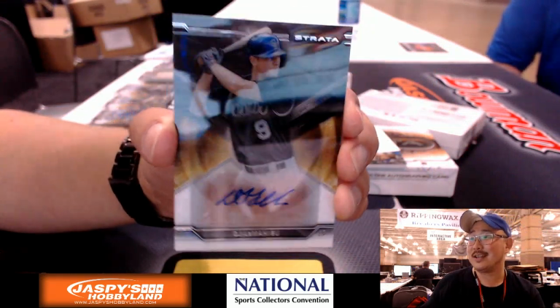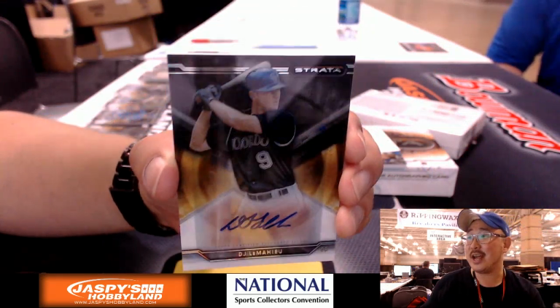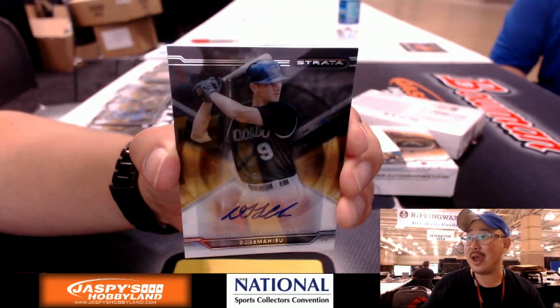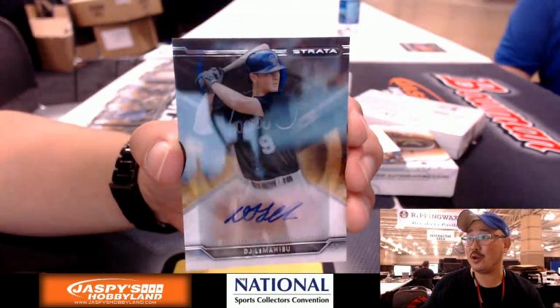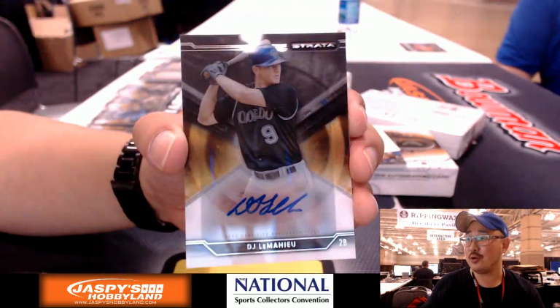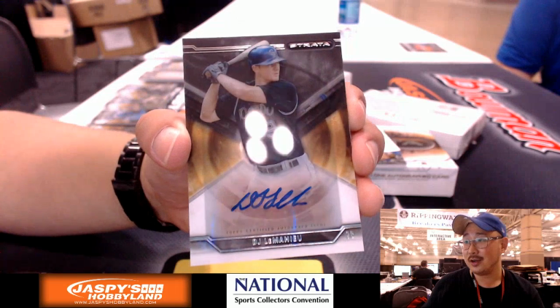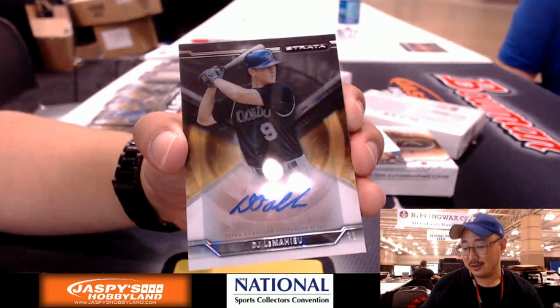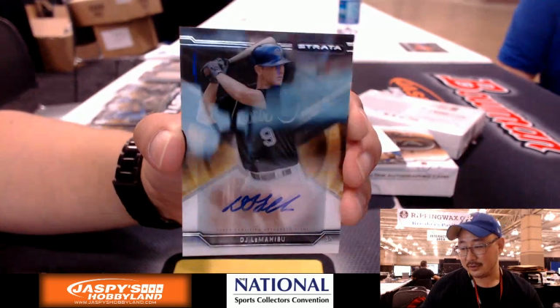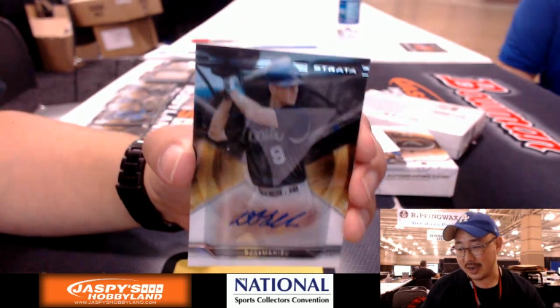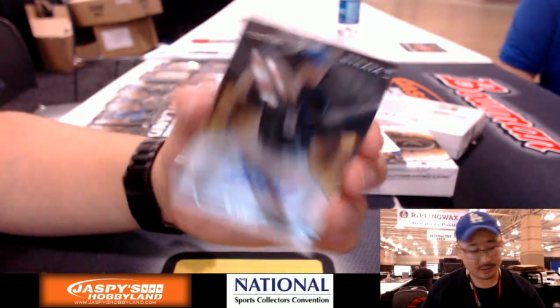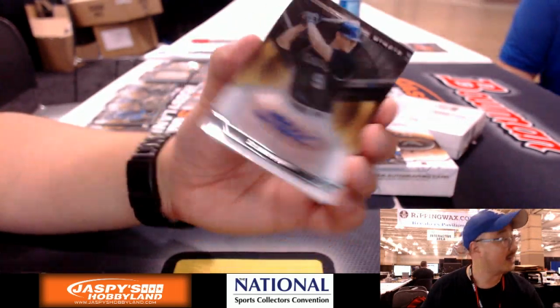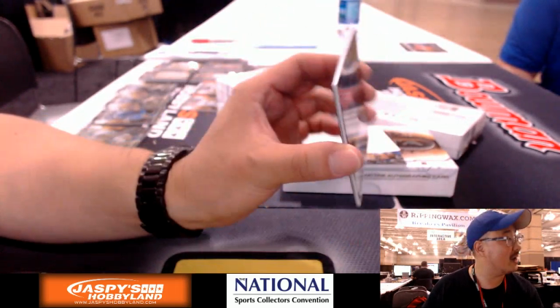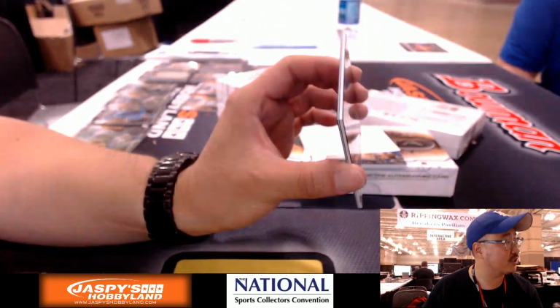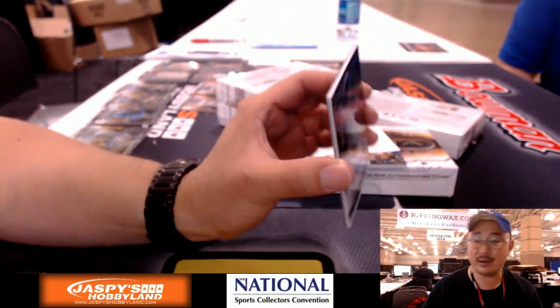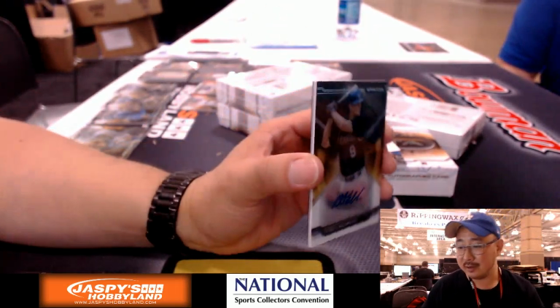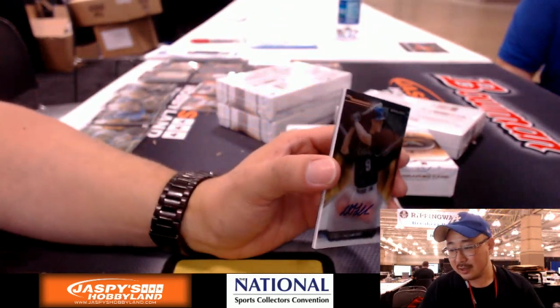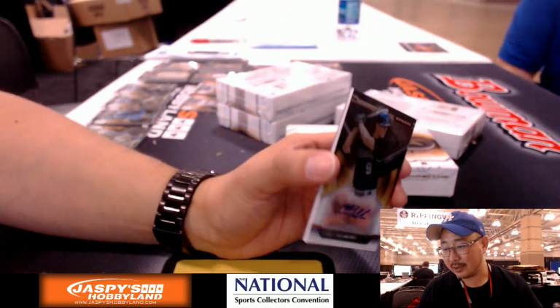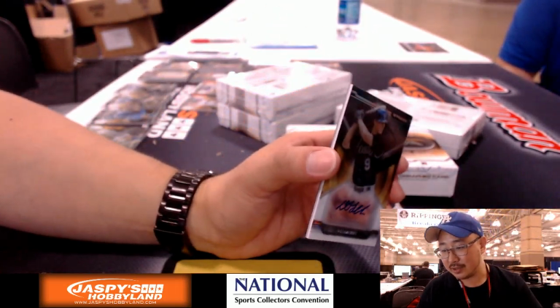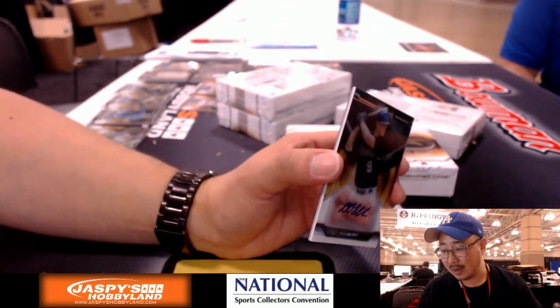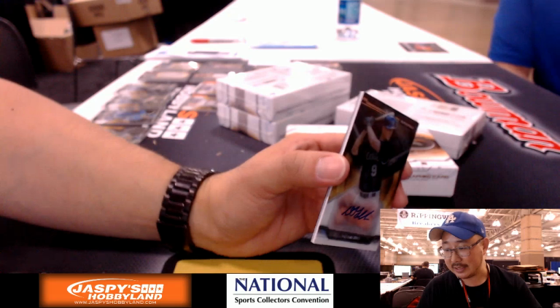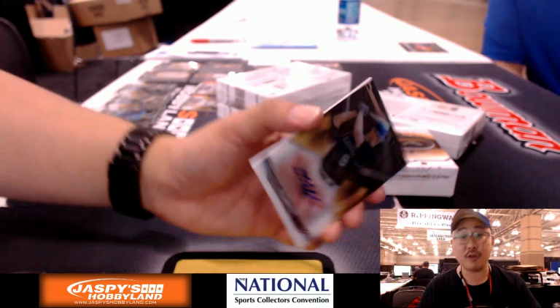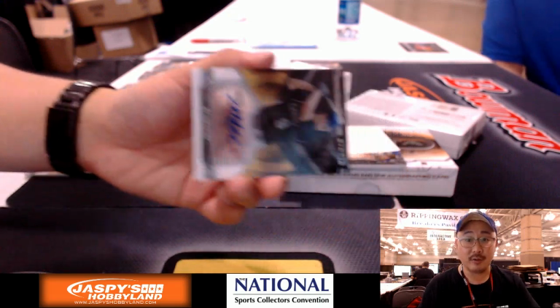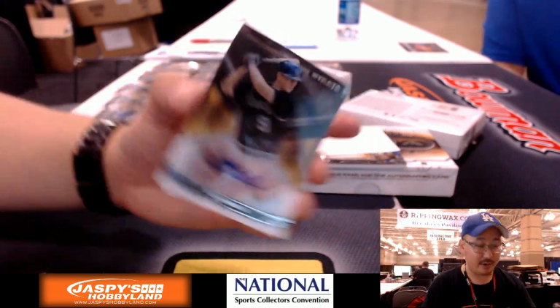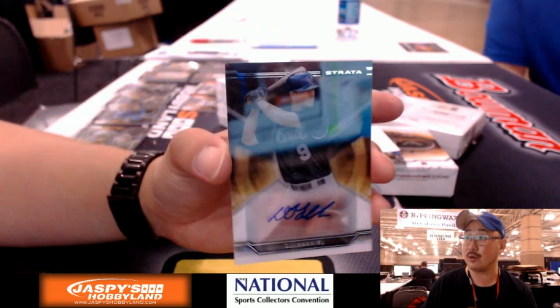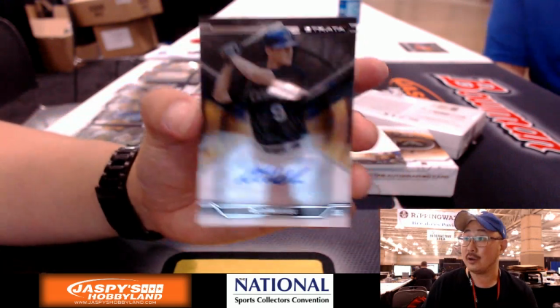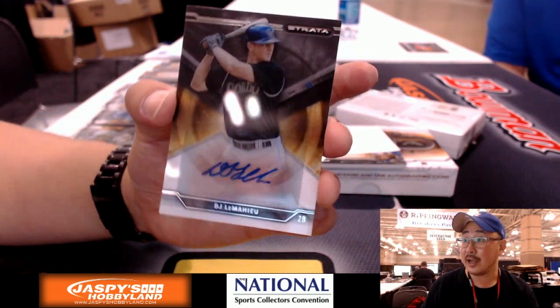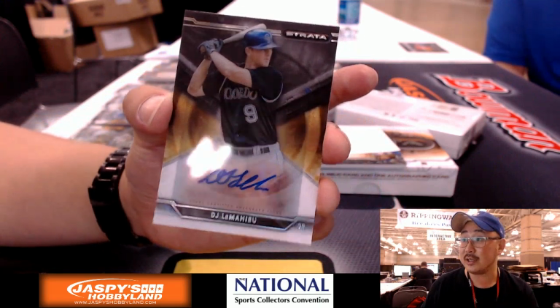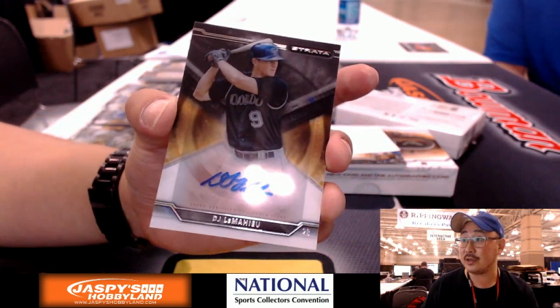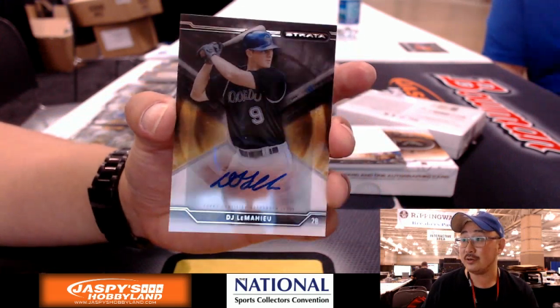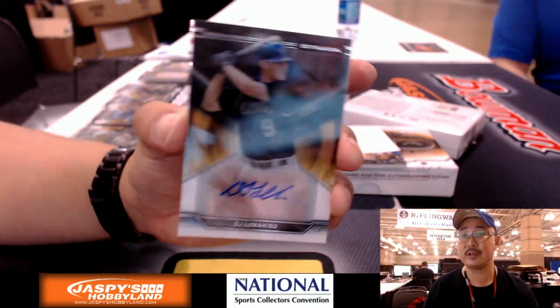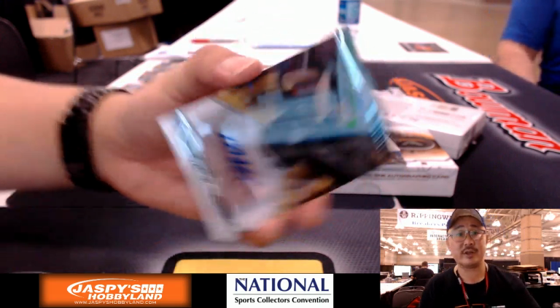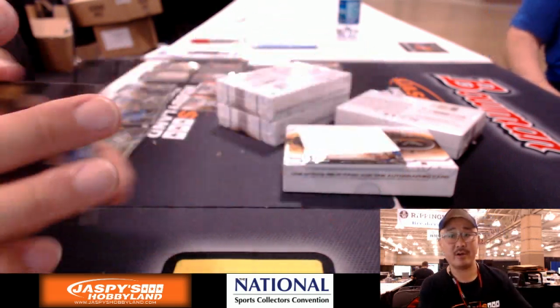DJ LeMahieu — Strata. Rockies did nothing this trade window, I thought they were going to. Rockies — Arthur with that one. Nice one. Cowboy 62 with a DJ LeMahieu autograph.